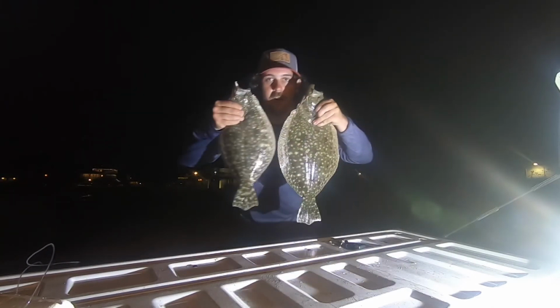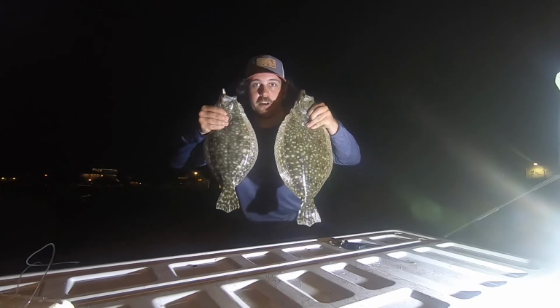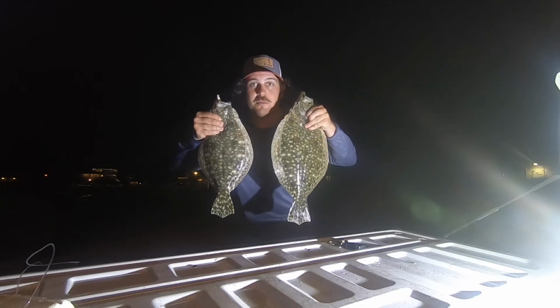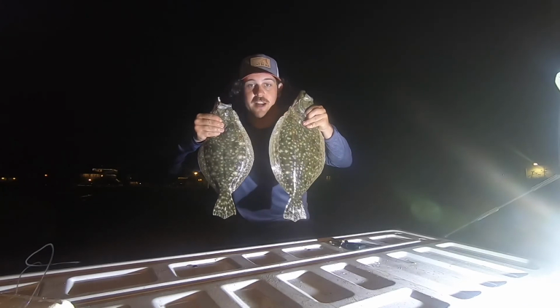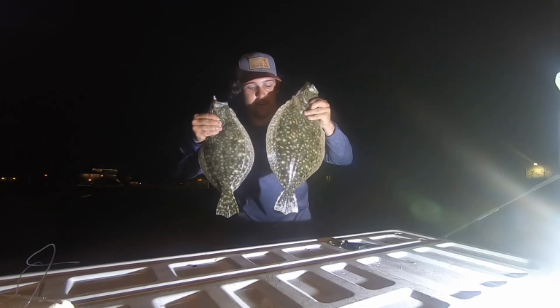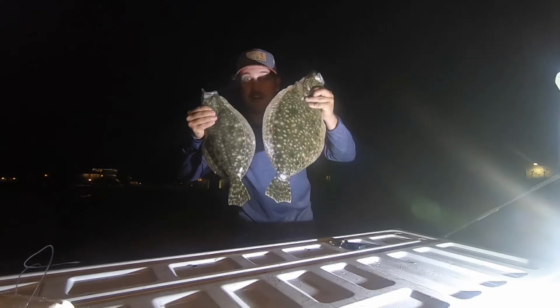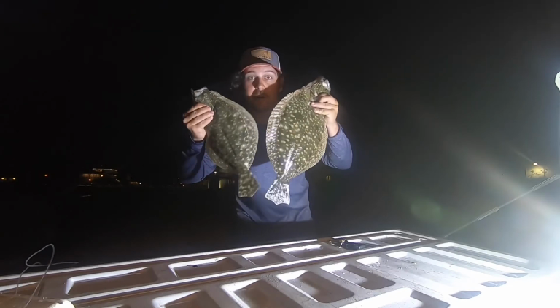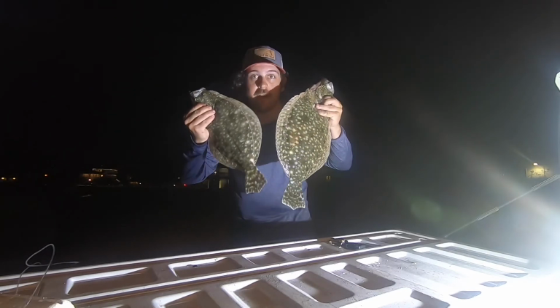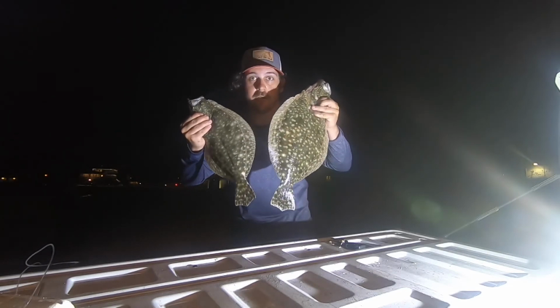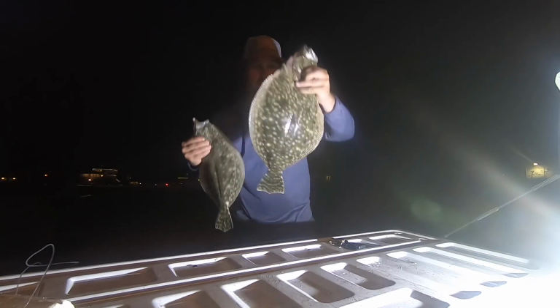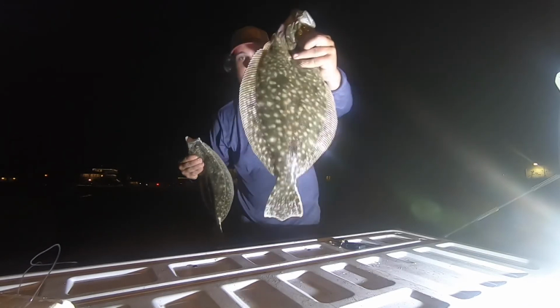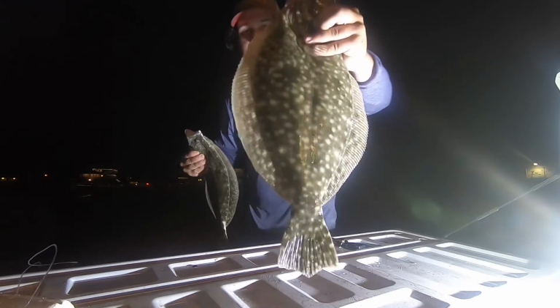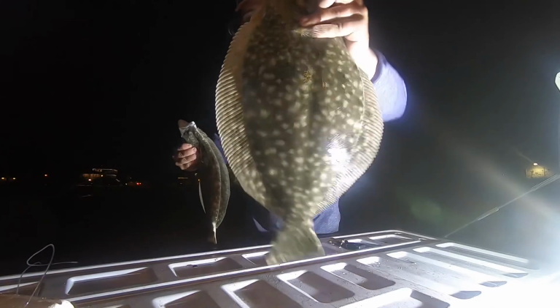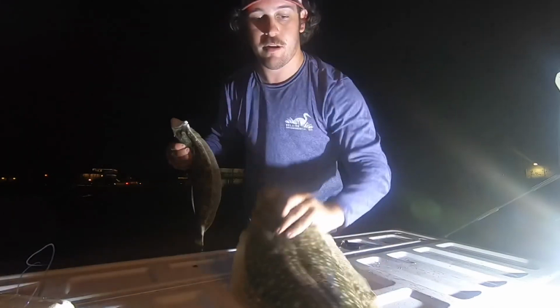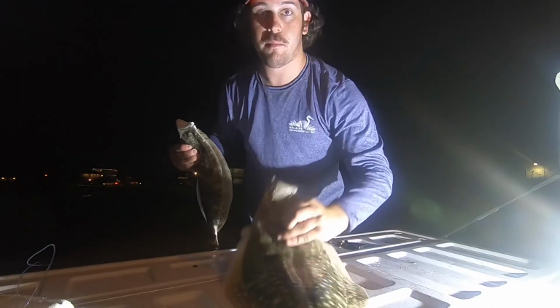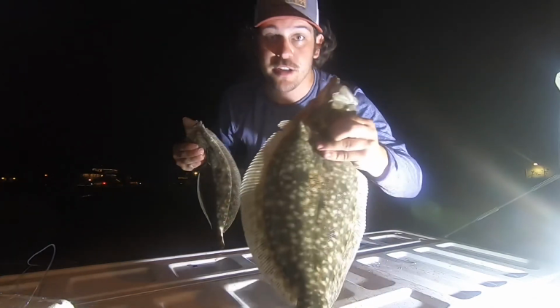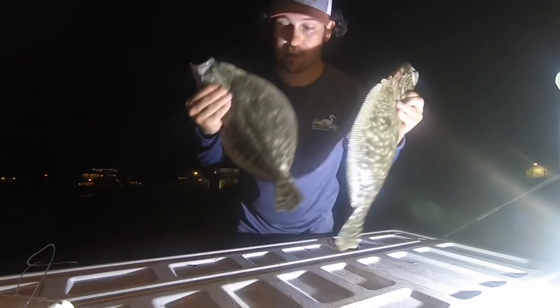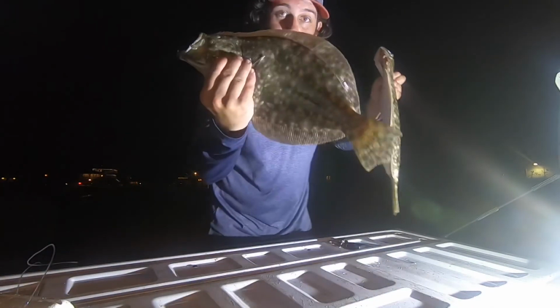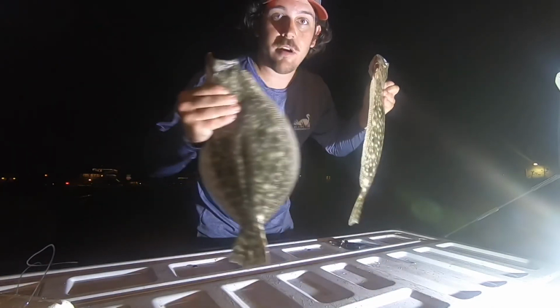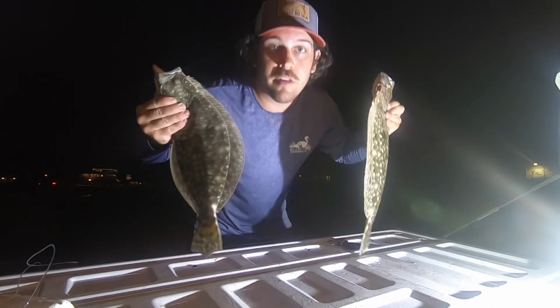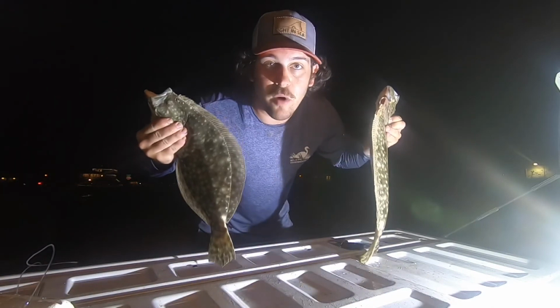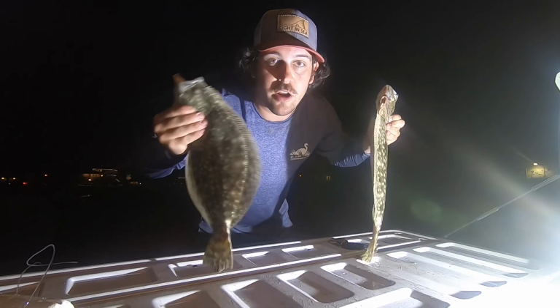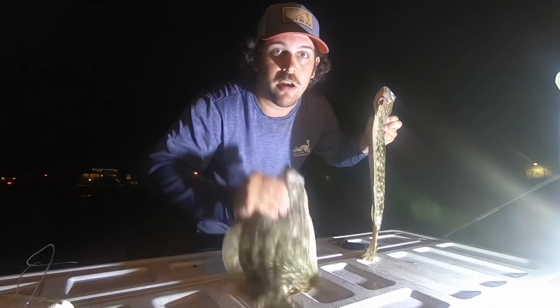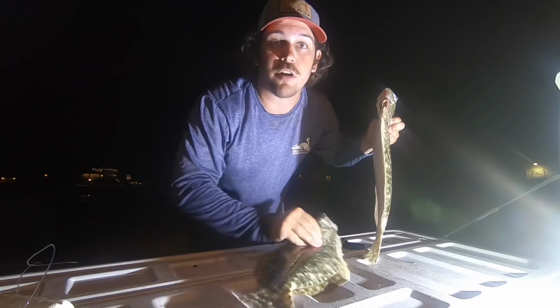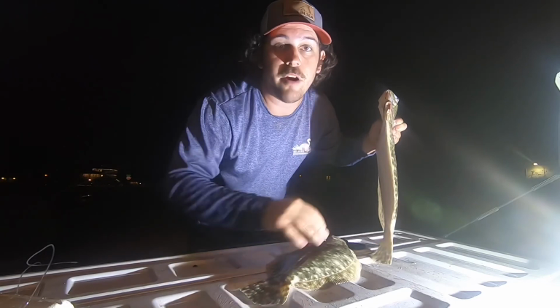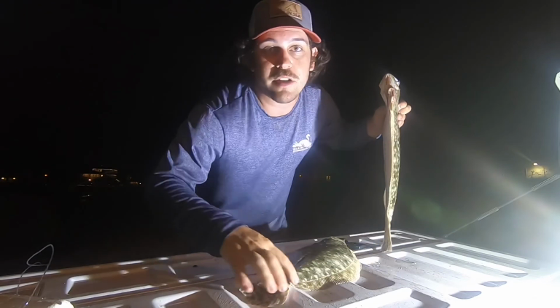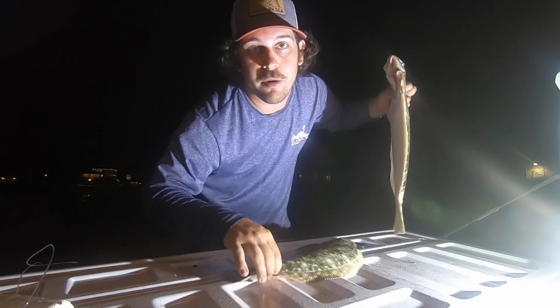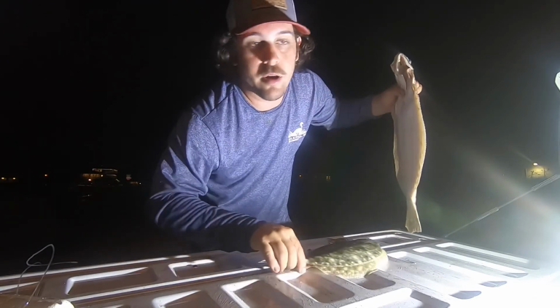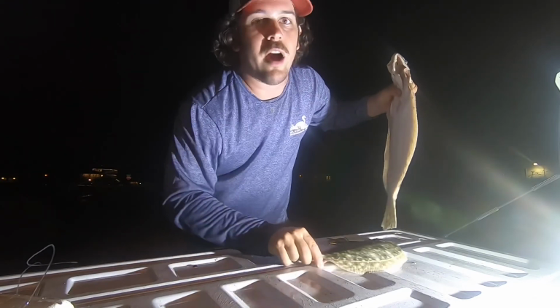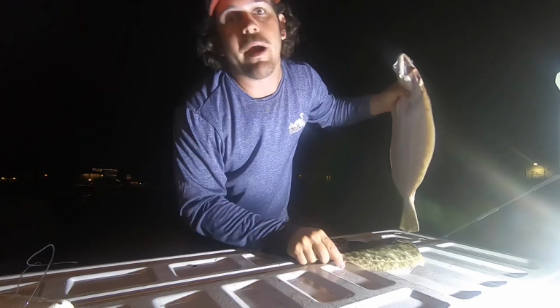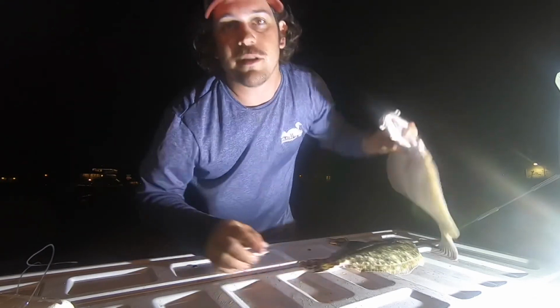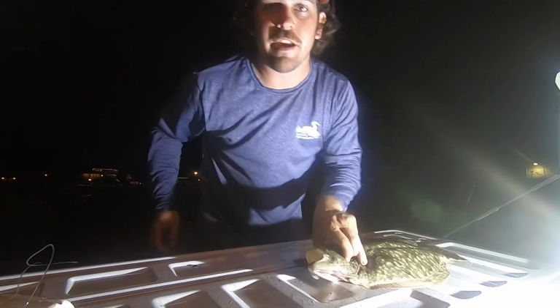I know this wasn't the most exciting video ever, but I got two pretty big flounder. Check out this guy — pretty good size, same with this one. Thanks for watching. Subscribe — I know this video is kind of boring, but there'll be better ones. Thank you!